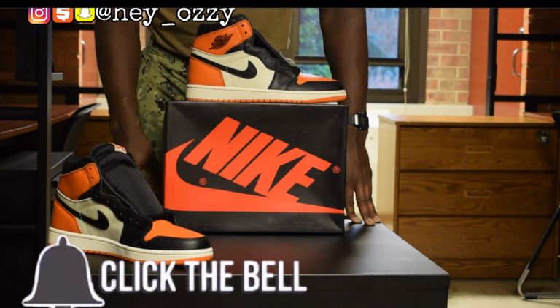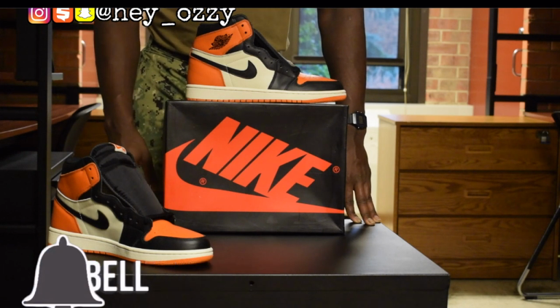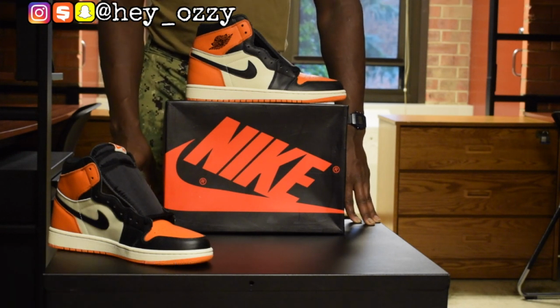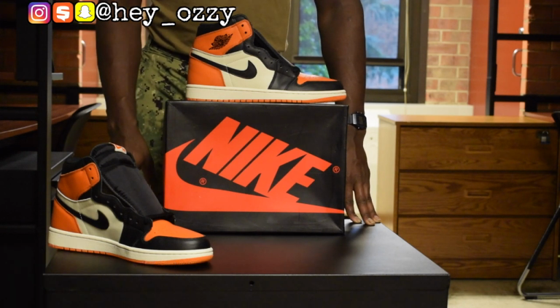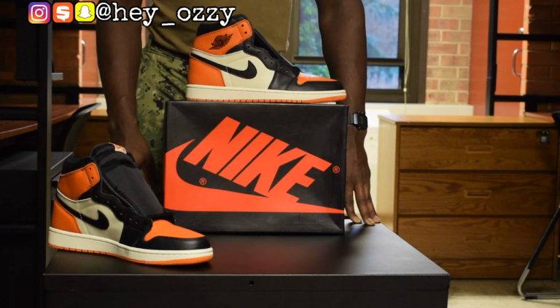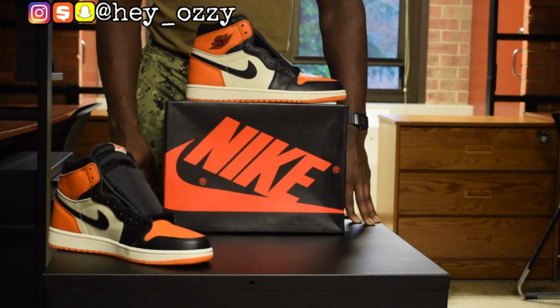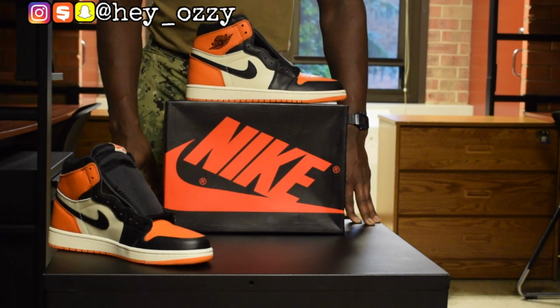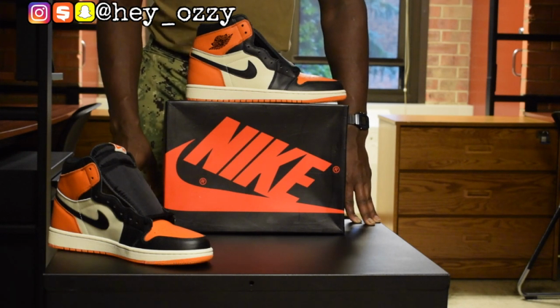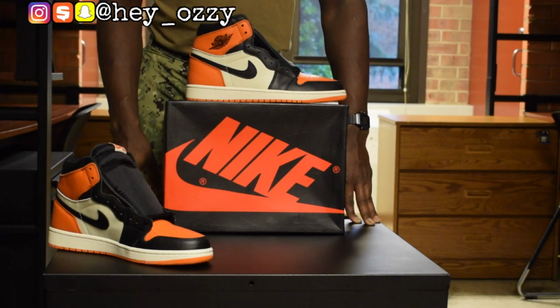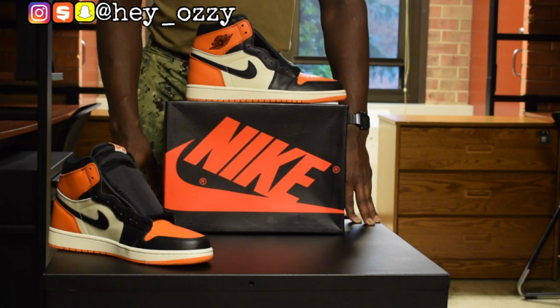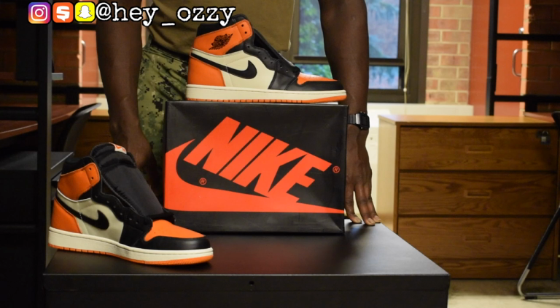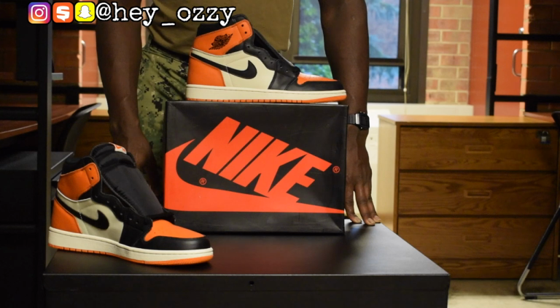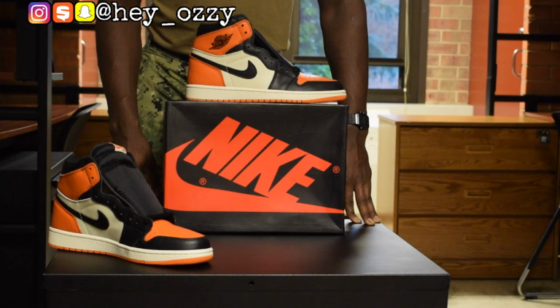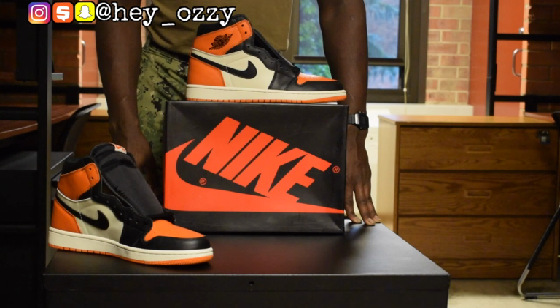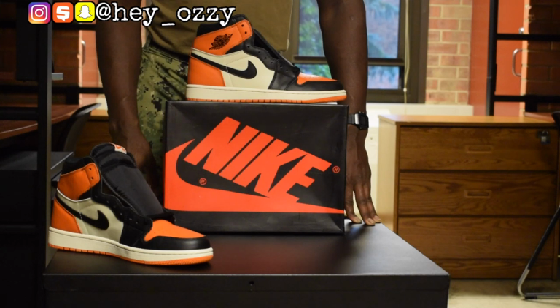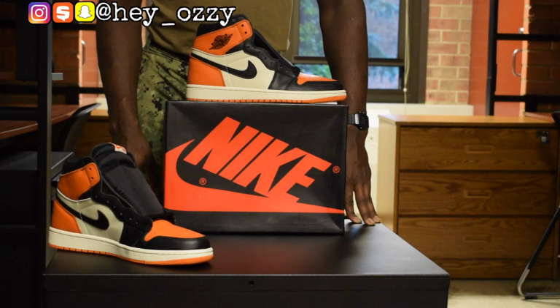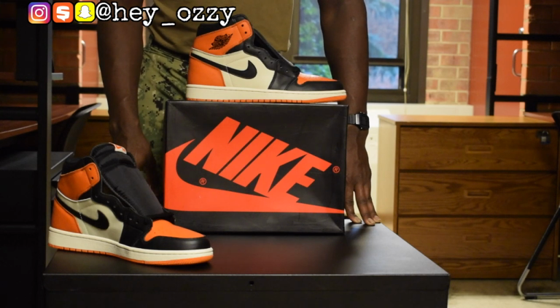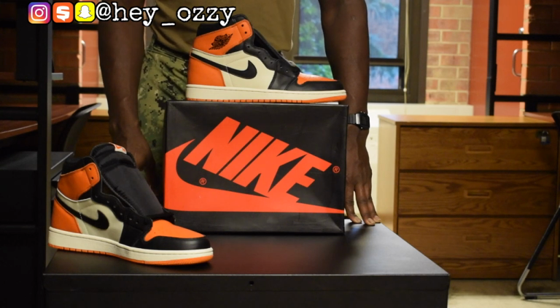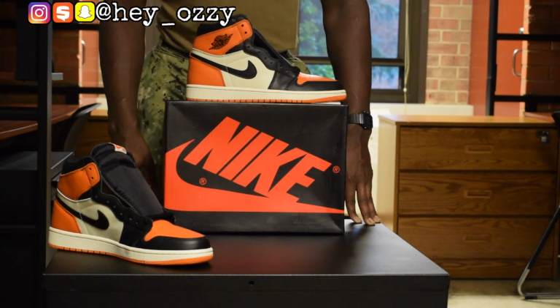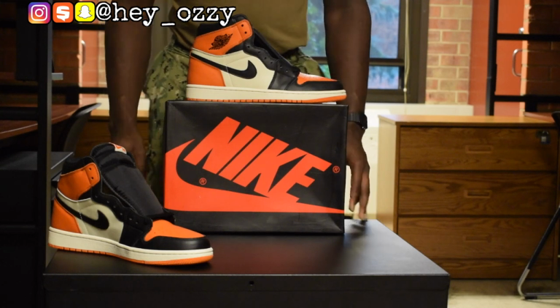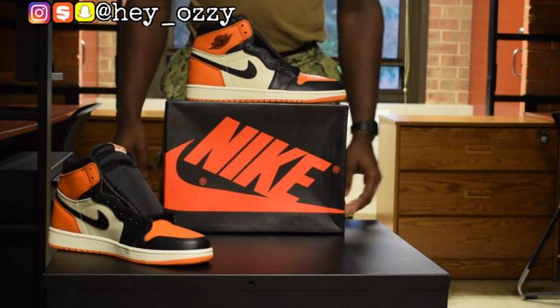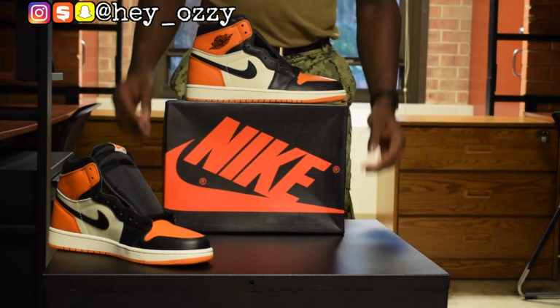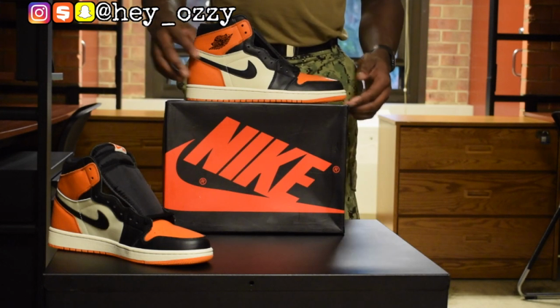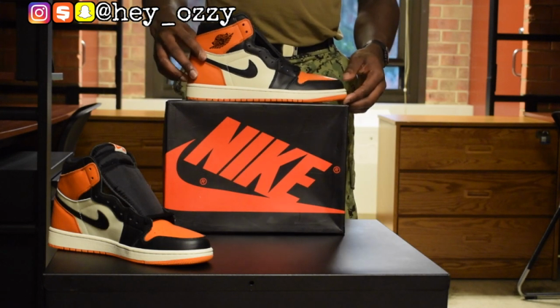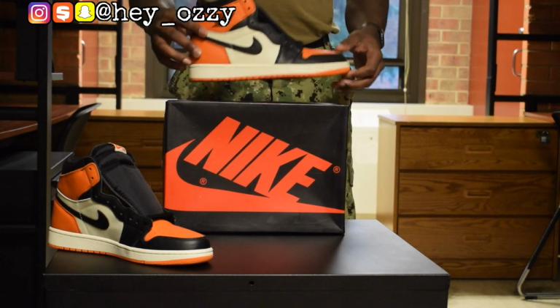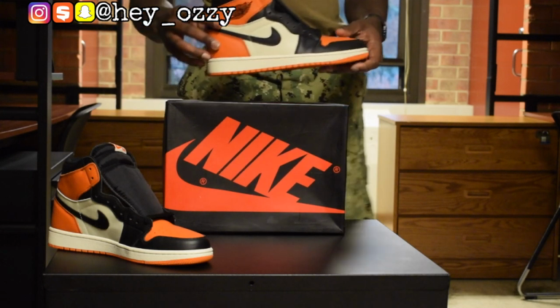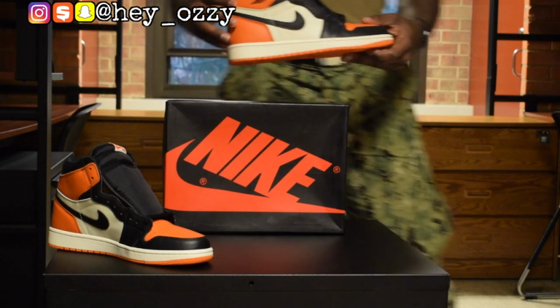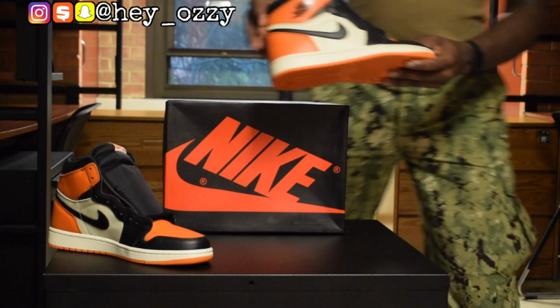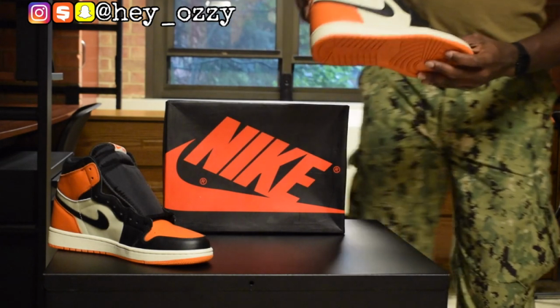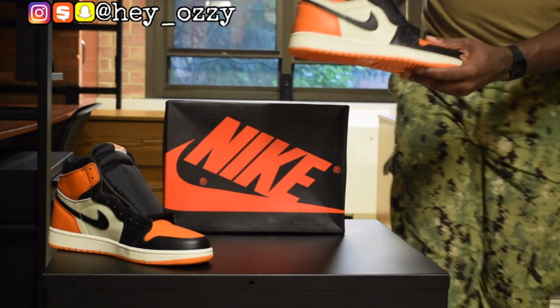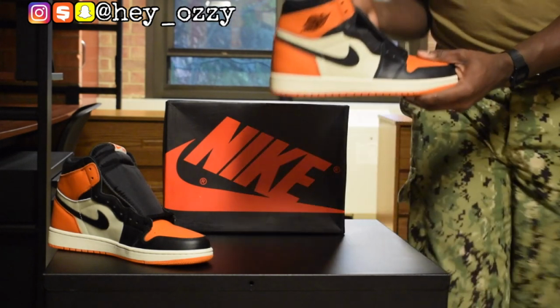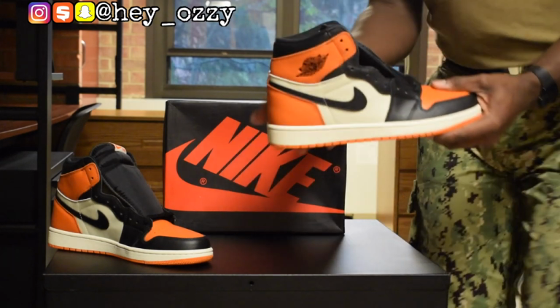So if you want to go ahead and contact them or ask them a question about shipping, prices, or discounts, that's where you go. Let's go ahead and get straight into this review. So these are the Shattered Backboard ones.